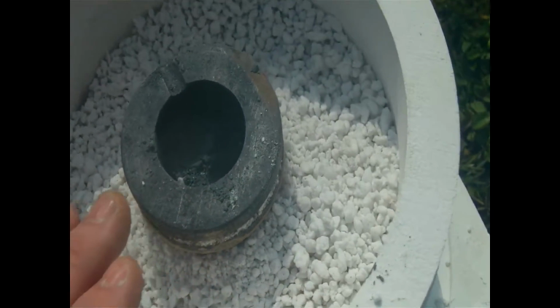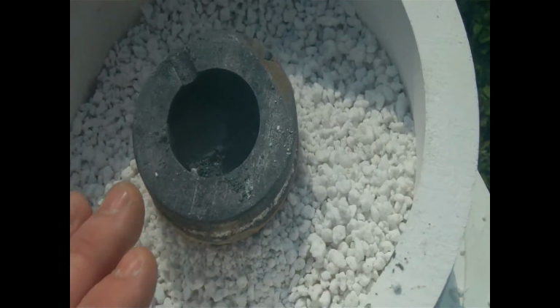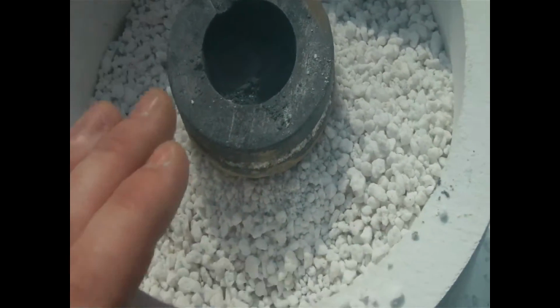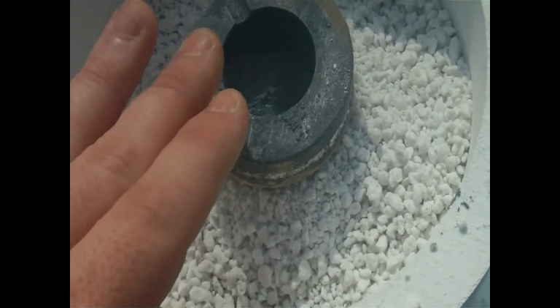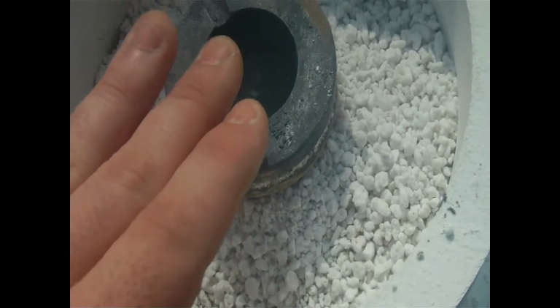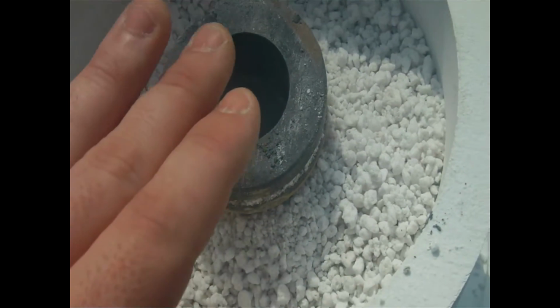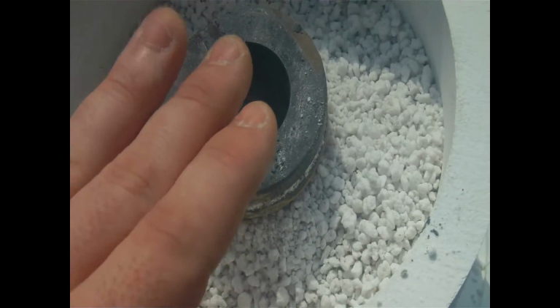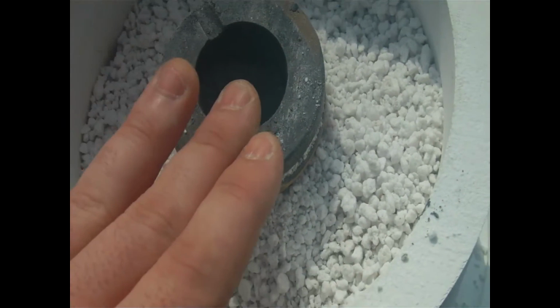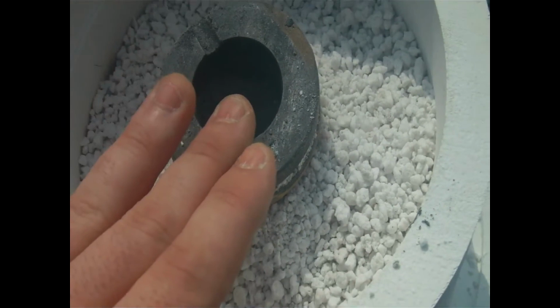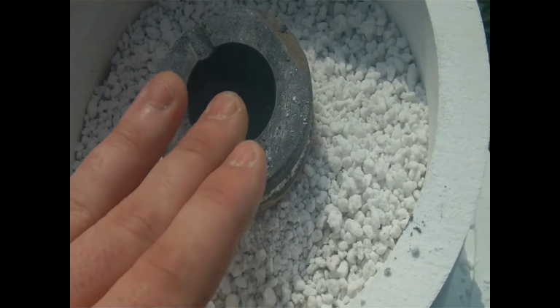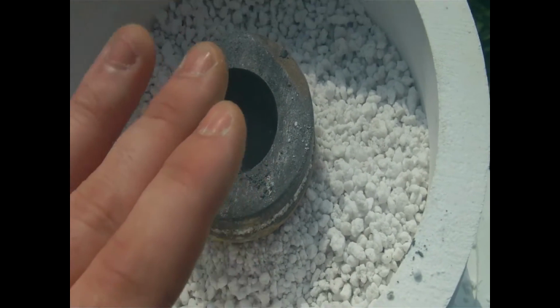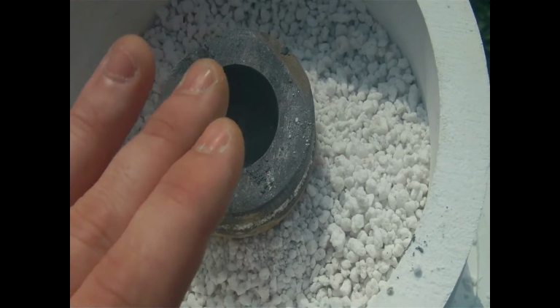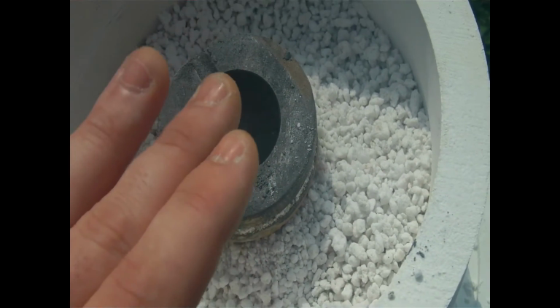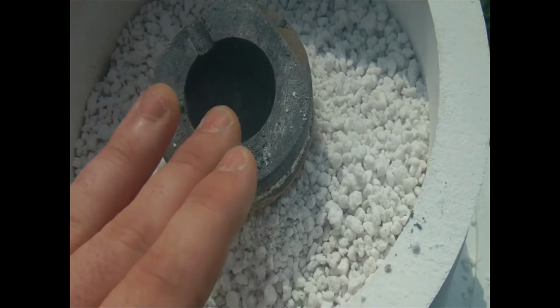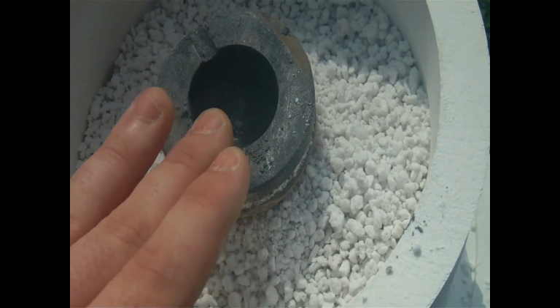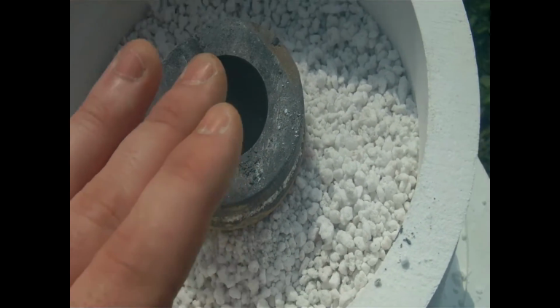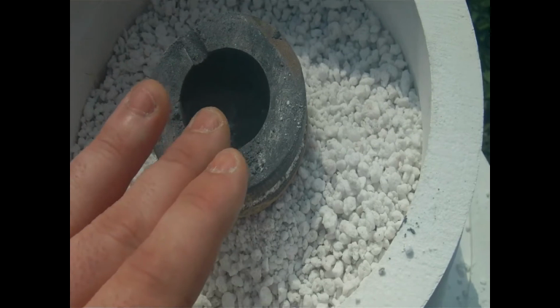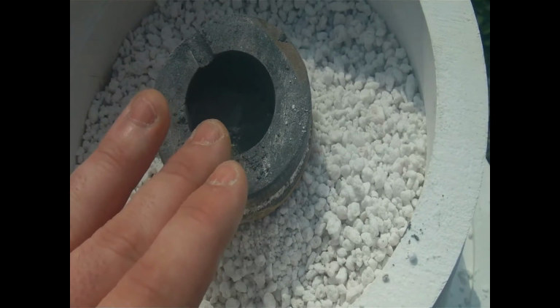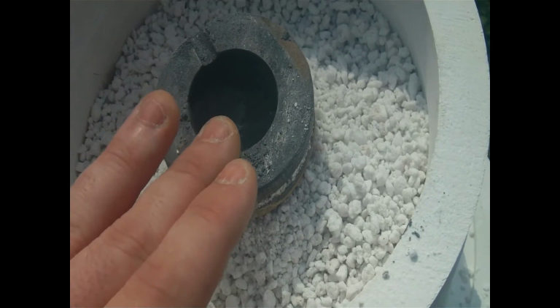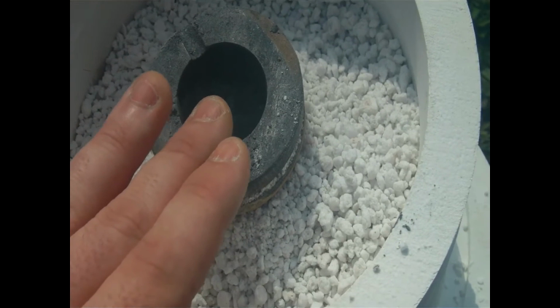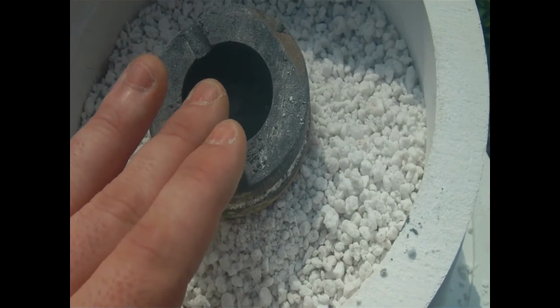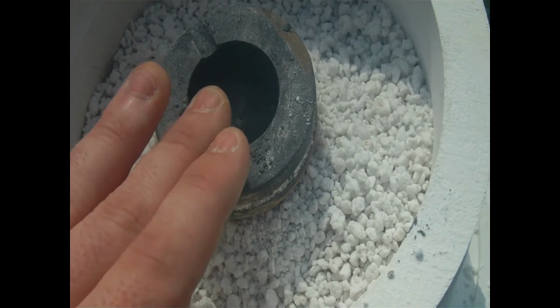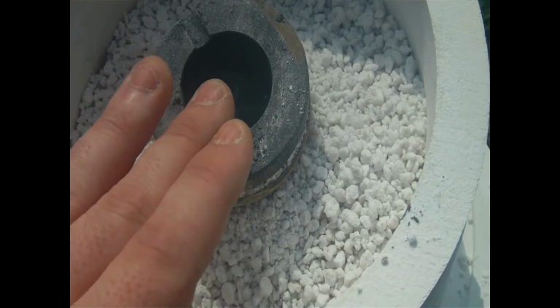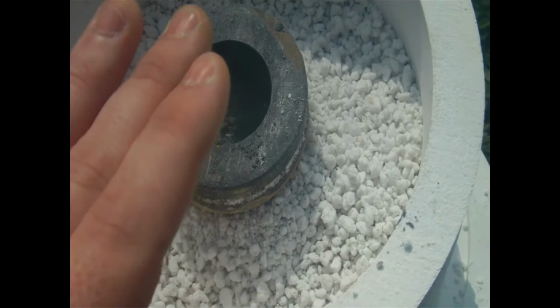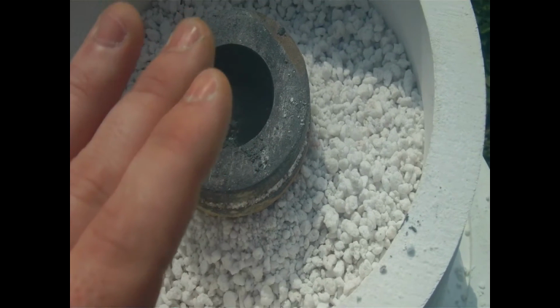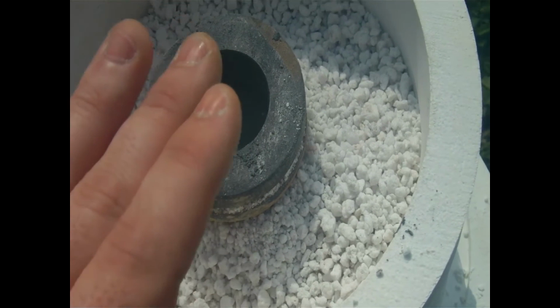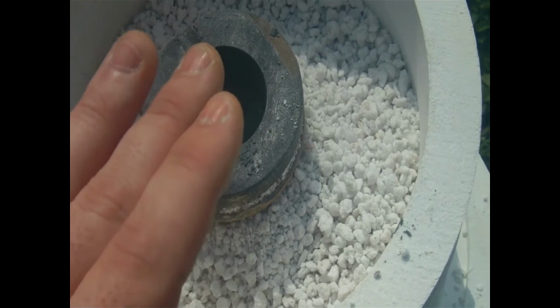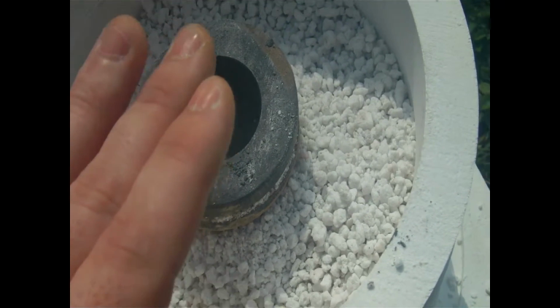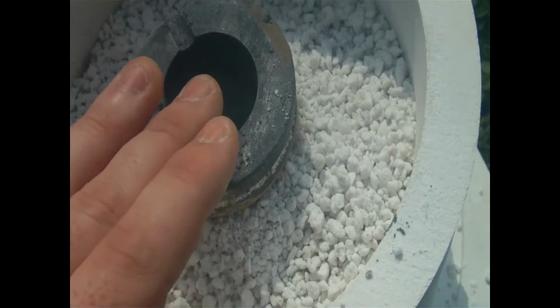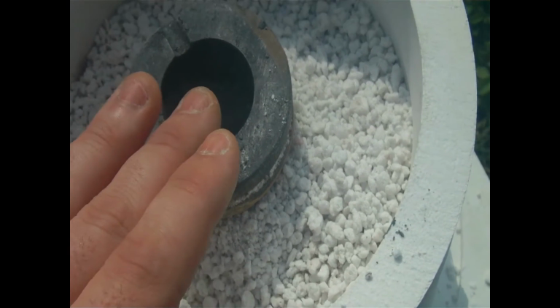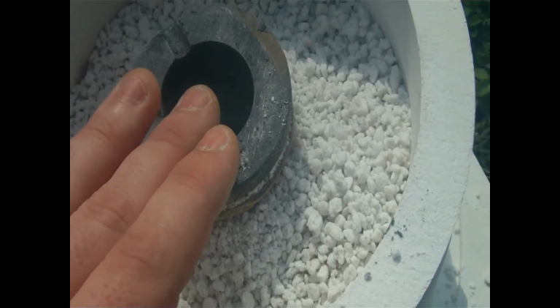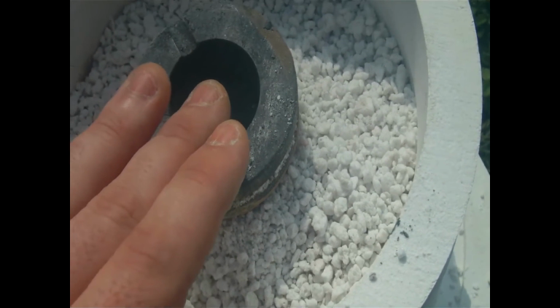Also note that instead of using aluminium in this experiment, I get to be using zinc. Zinc has a much lower melting point, and doesn't have the same oxidation problems as aluminium.